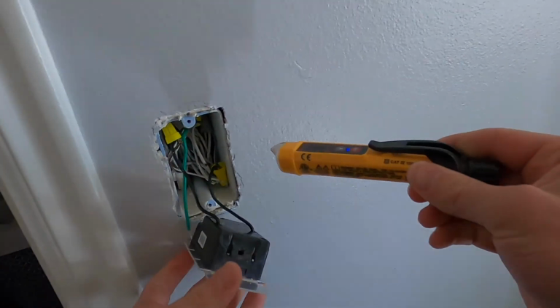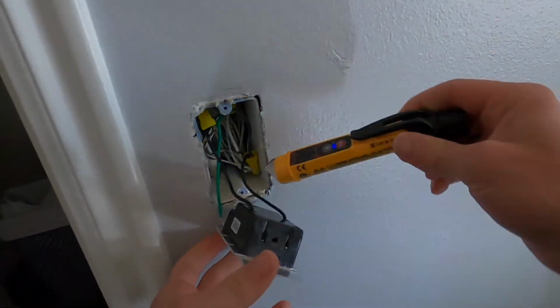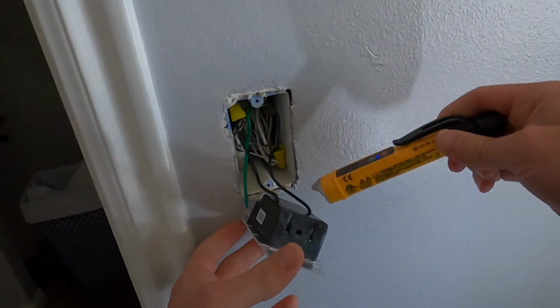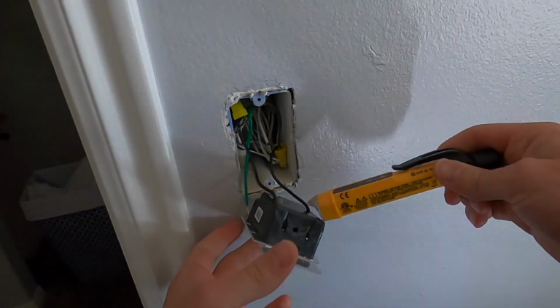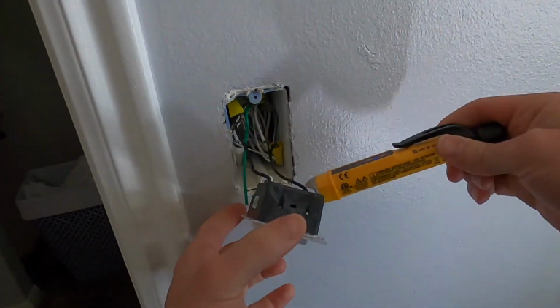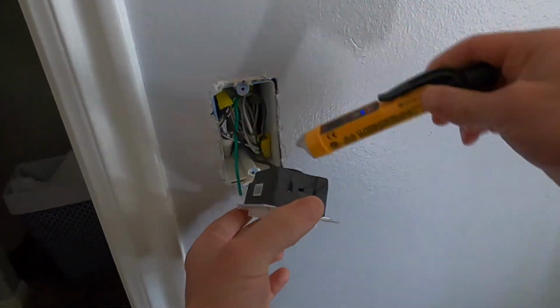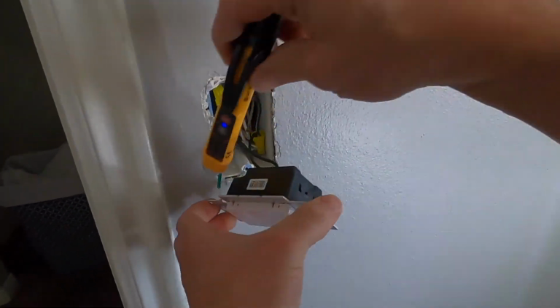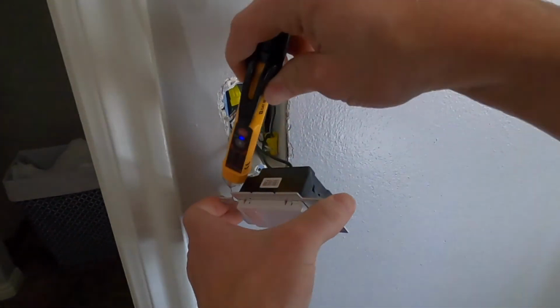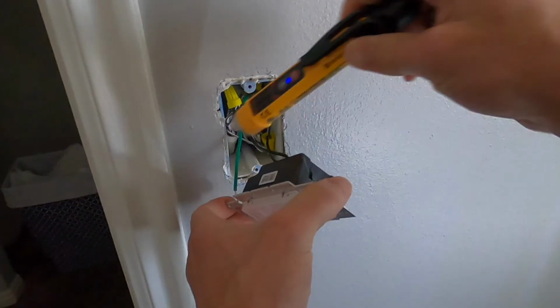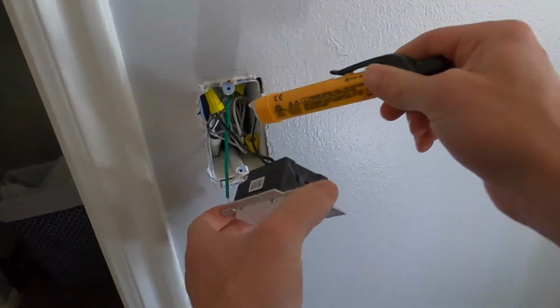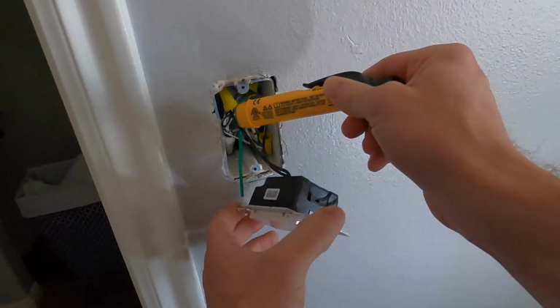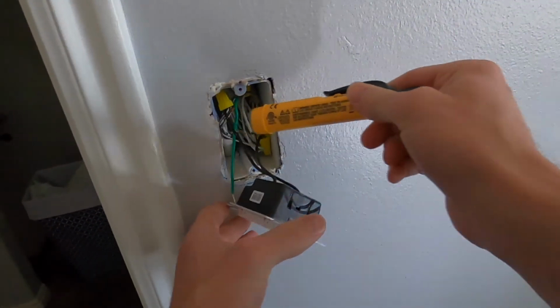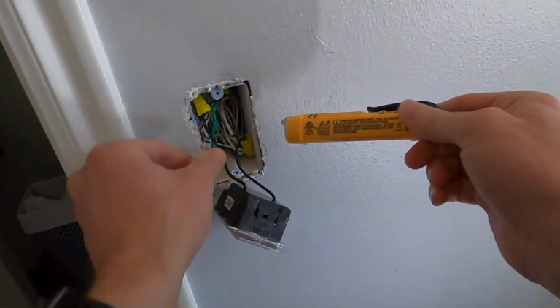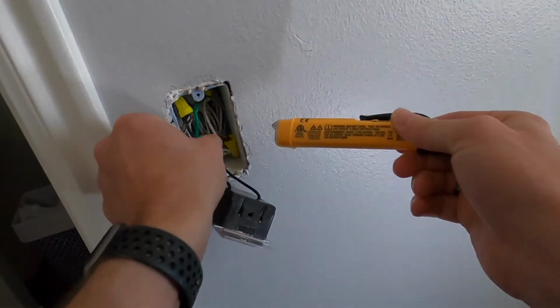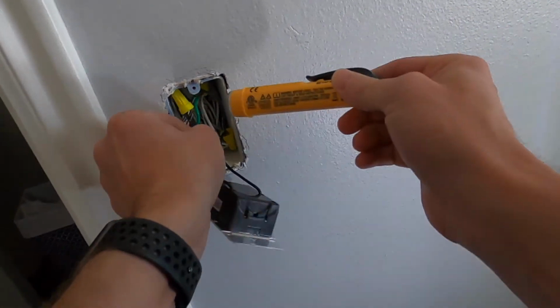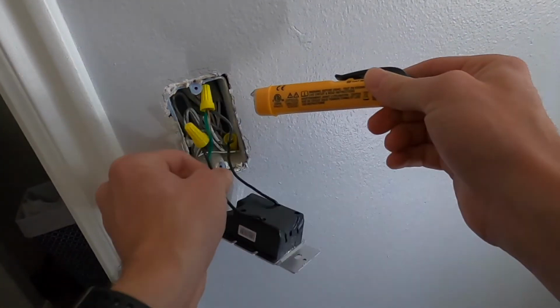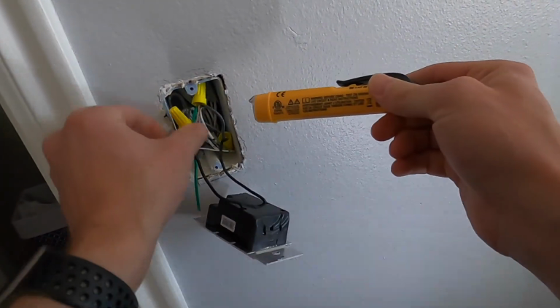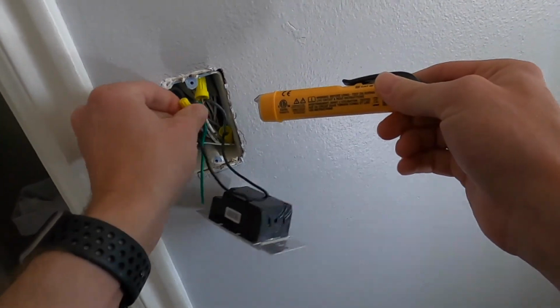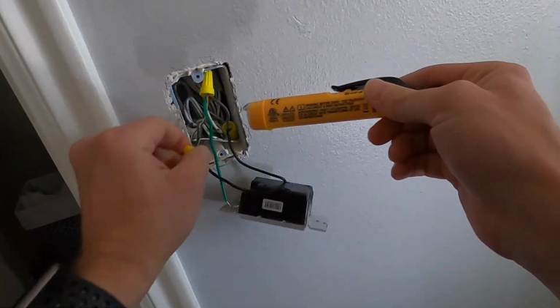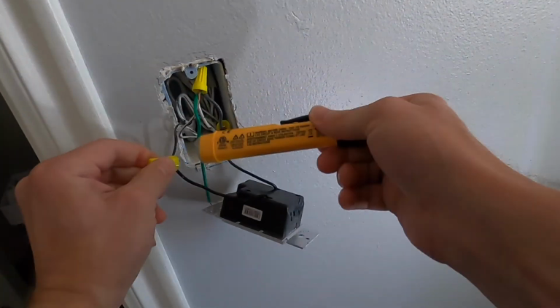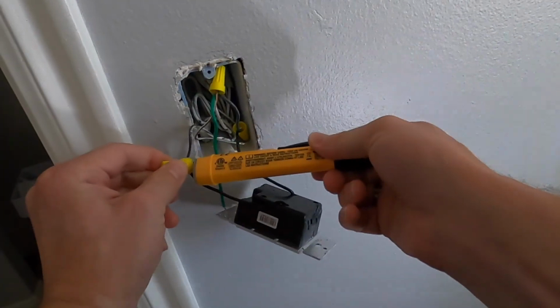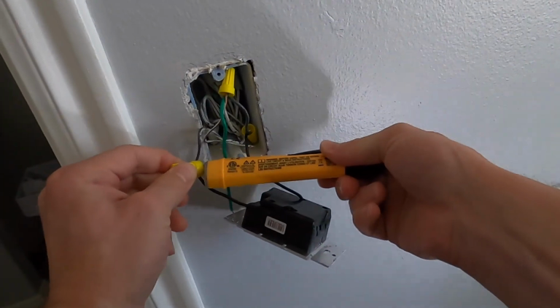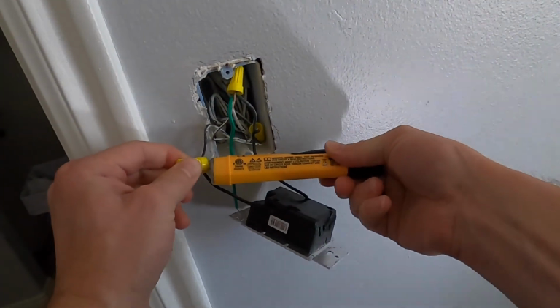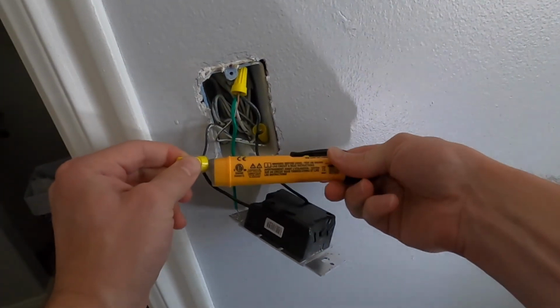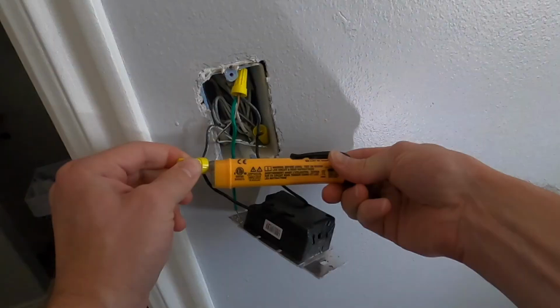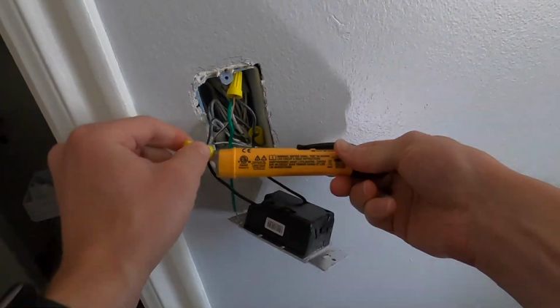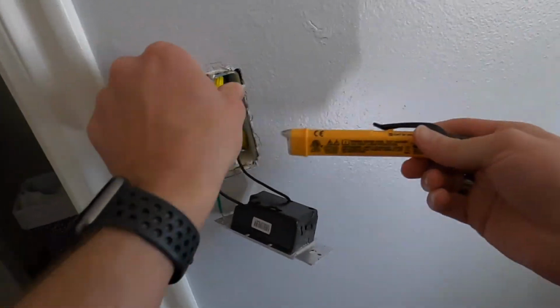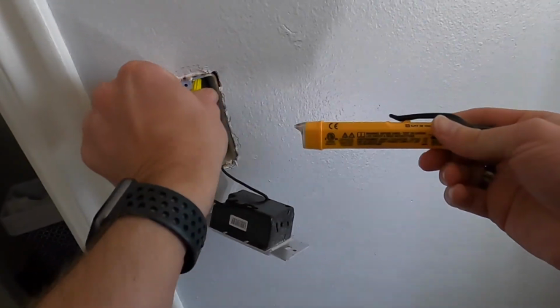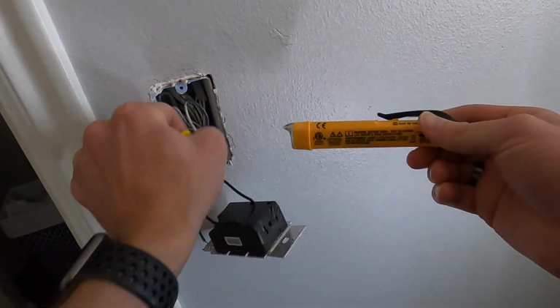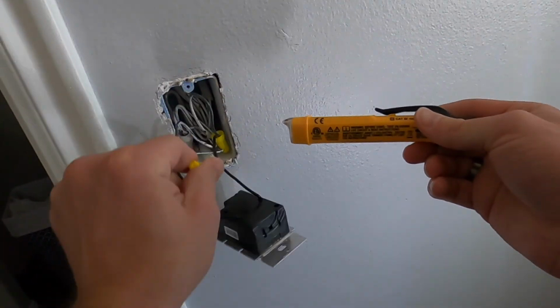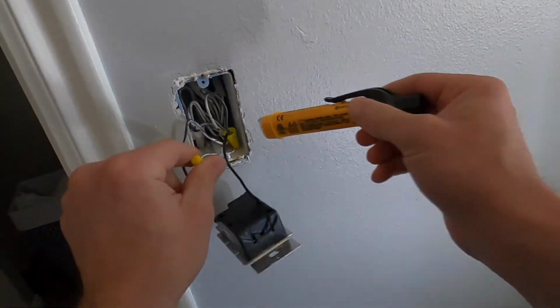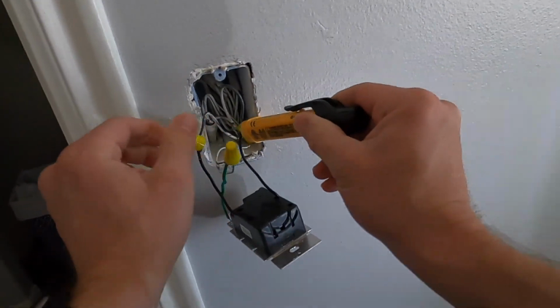Caveat: I'm not an electrician, I'm just a DIYer, so if you want professional help doing this, feel free to pay somebody else to do it. But it's really not that hard if you're any kind of handy.